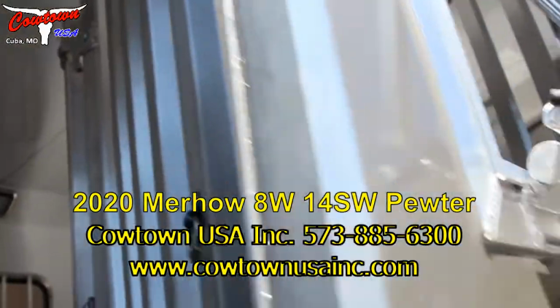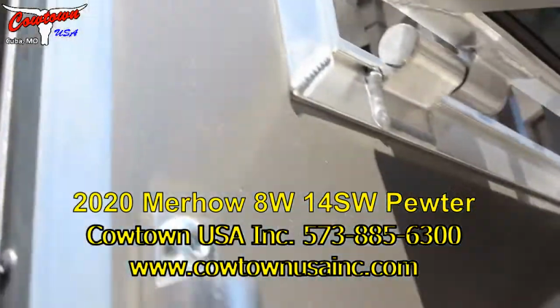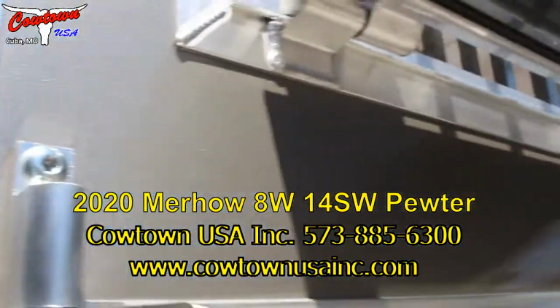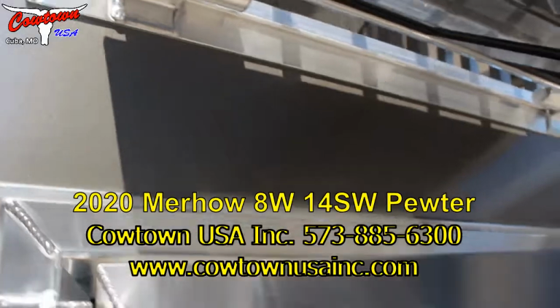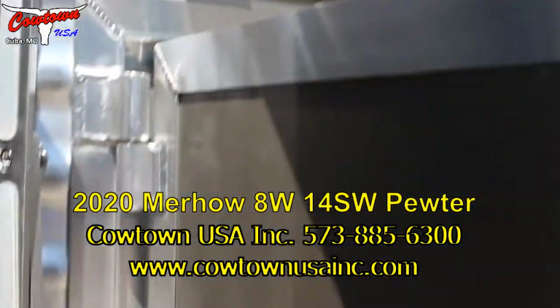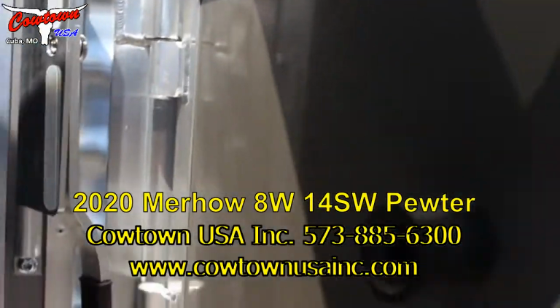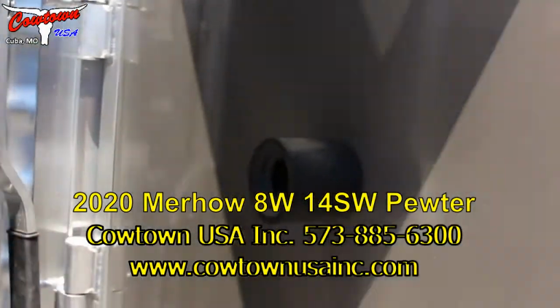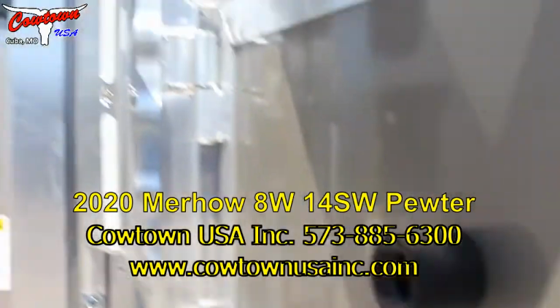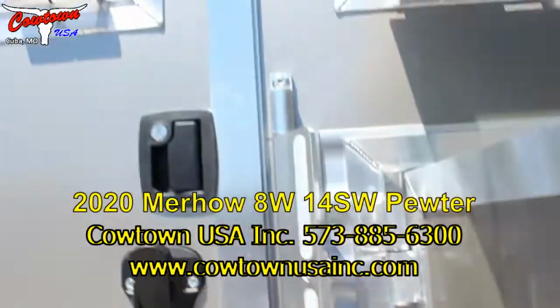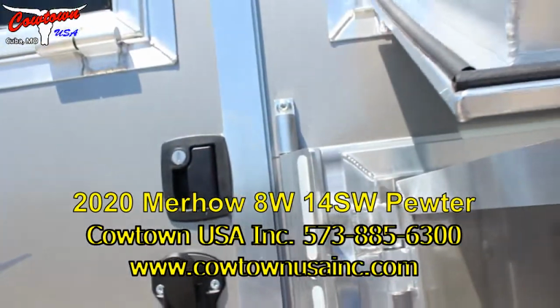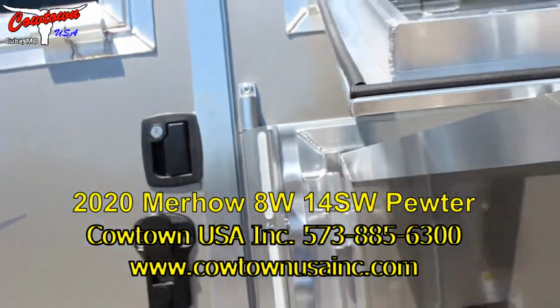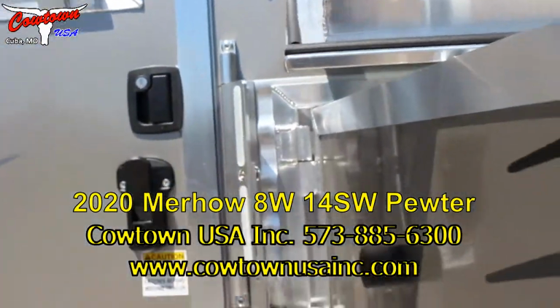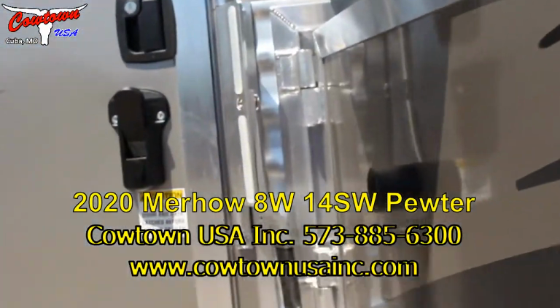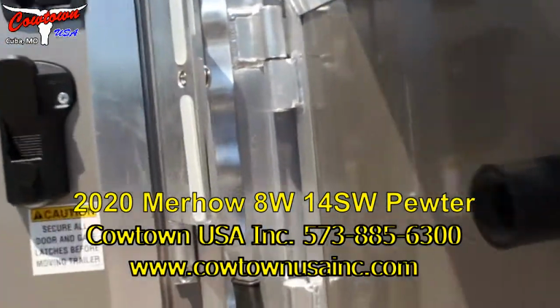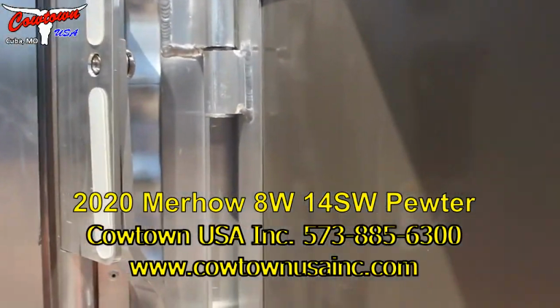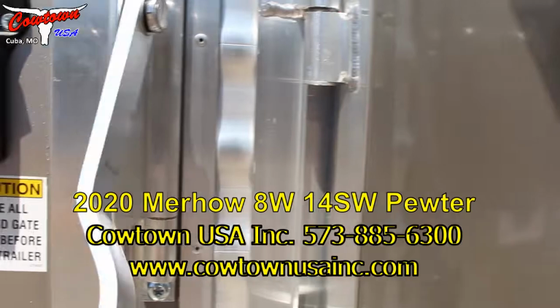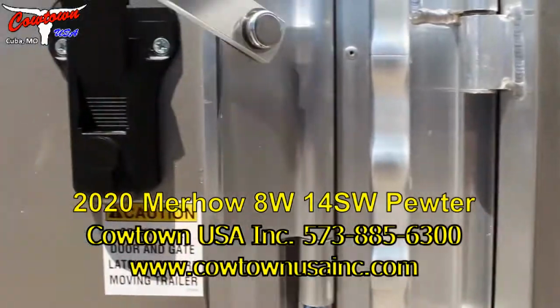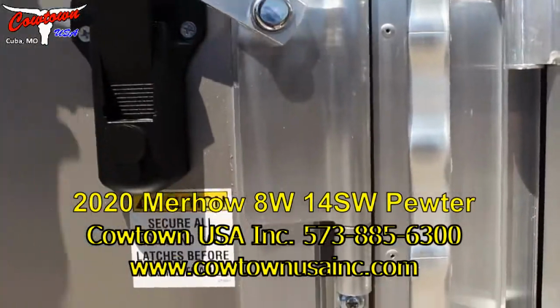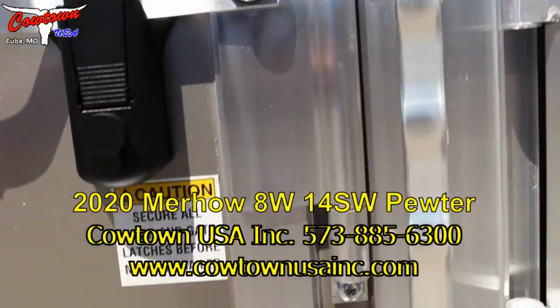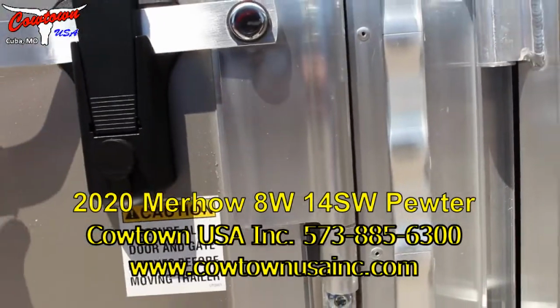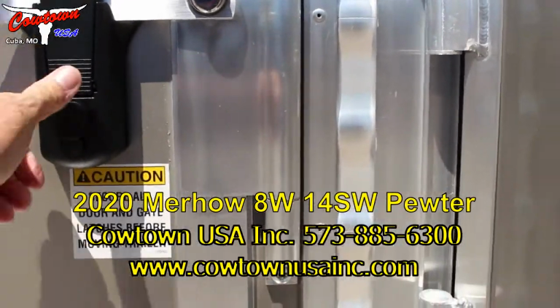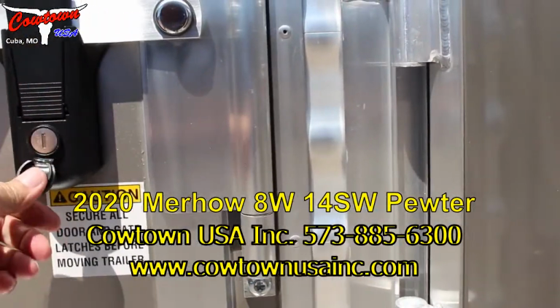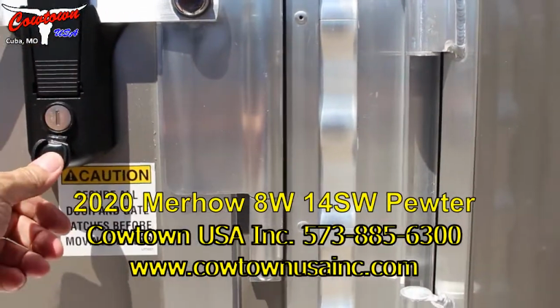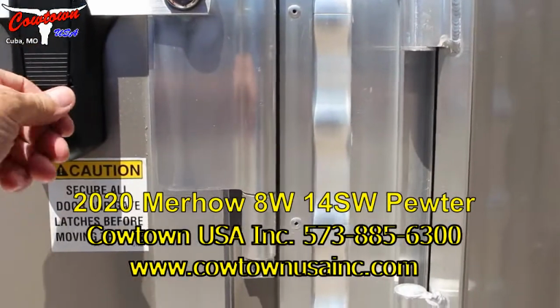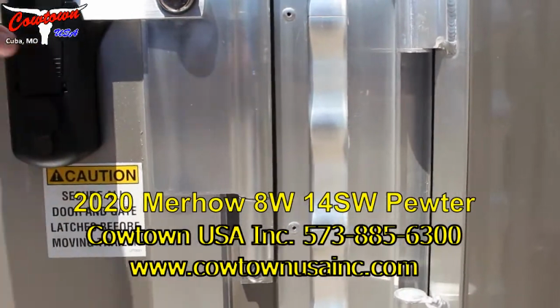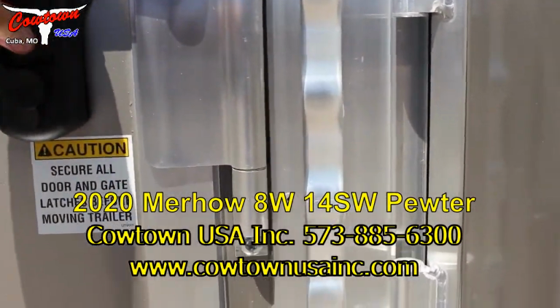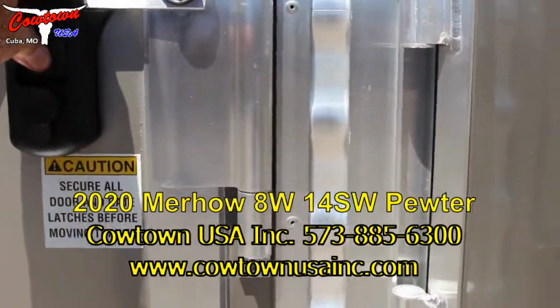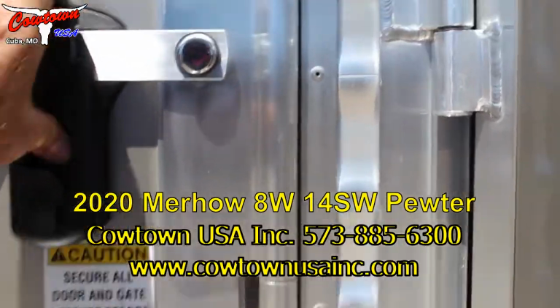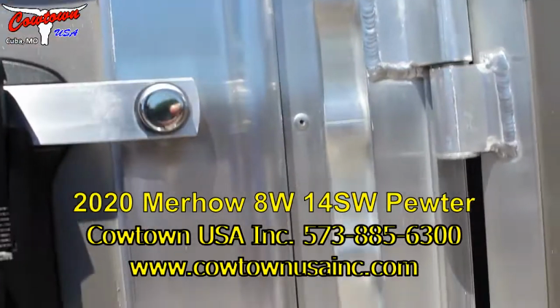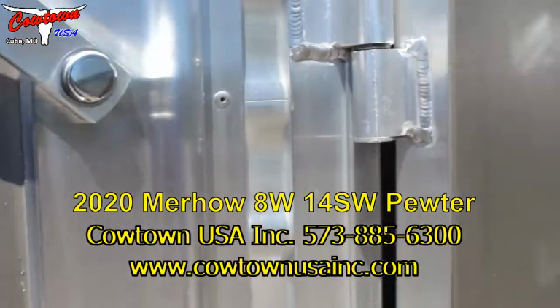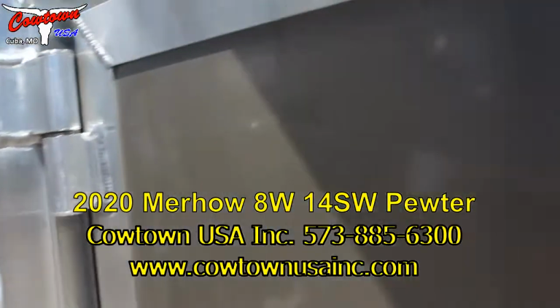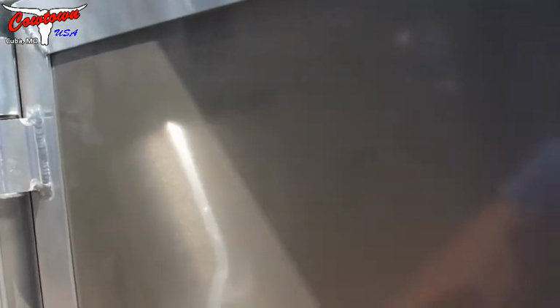Lots of air through this trailer. Closure just like that, and when it comes time to haul your horses, click, and you can lock it right there as well. It's a neat, neat setup.